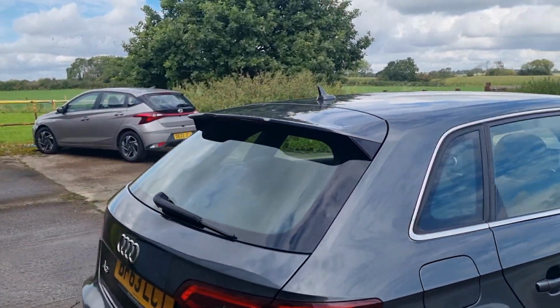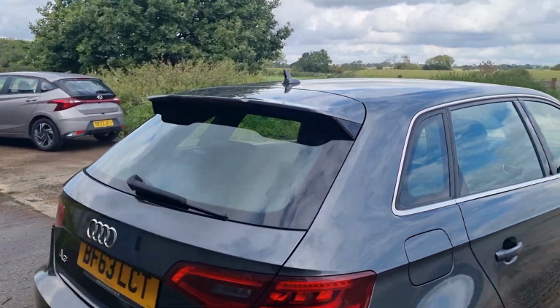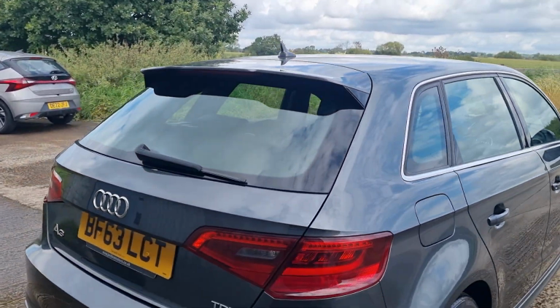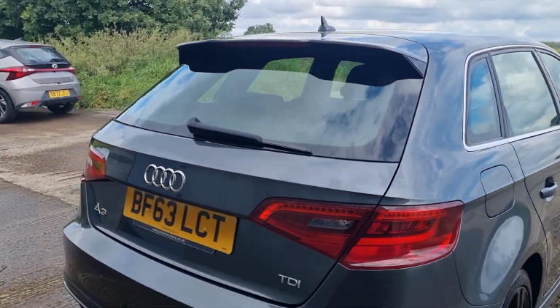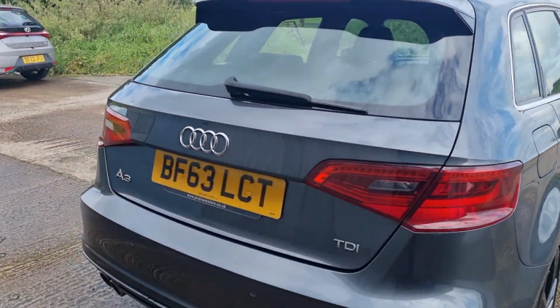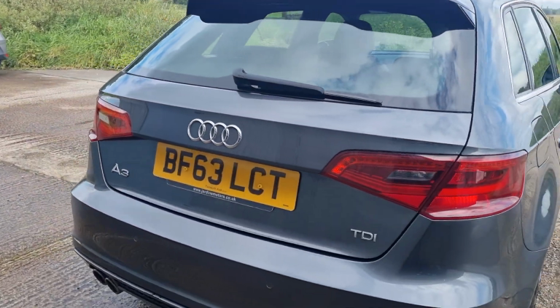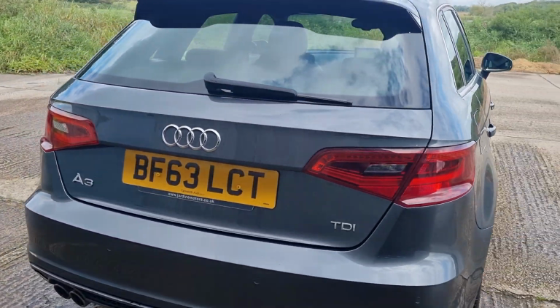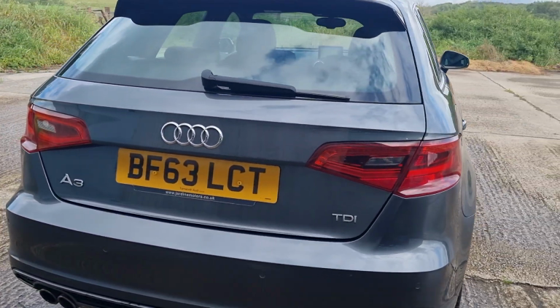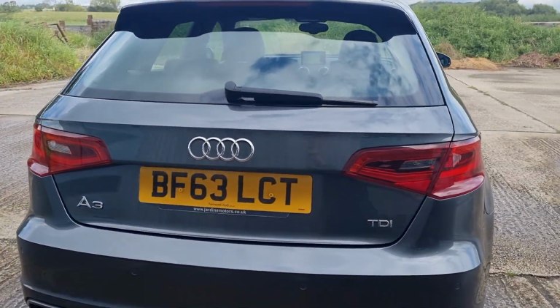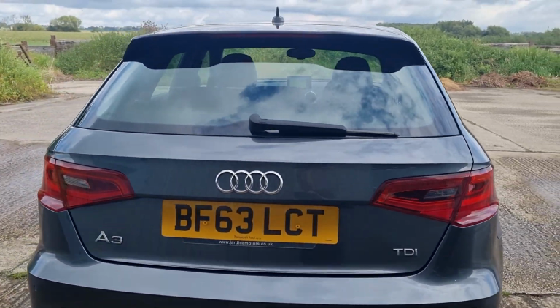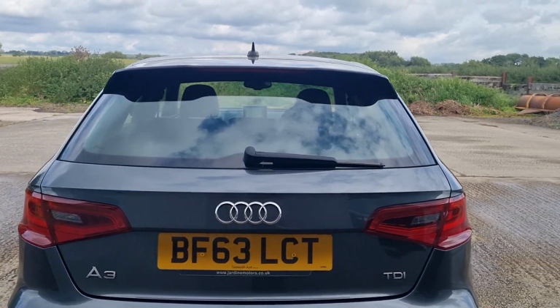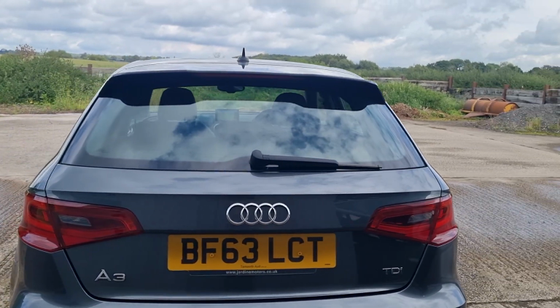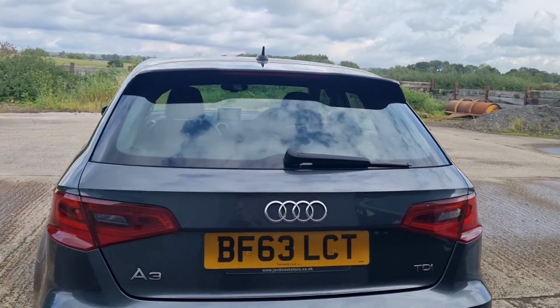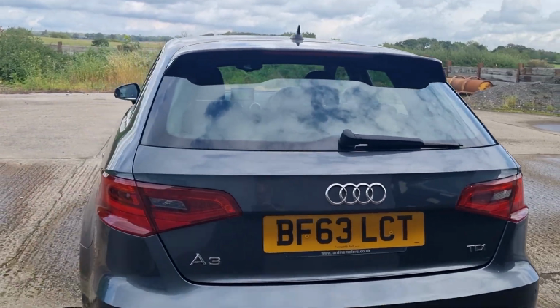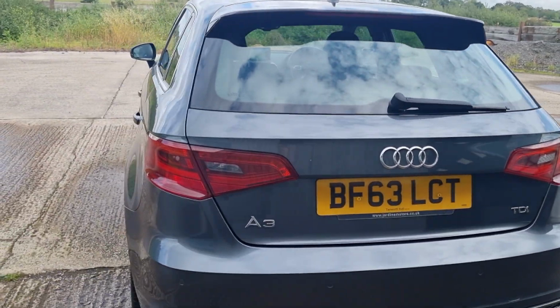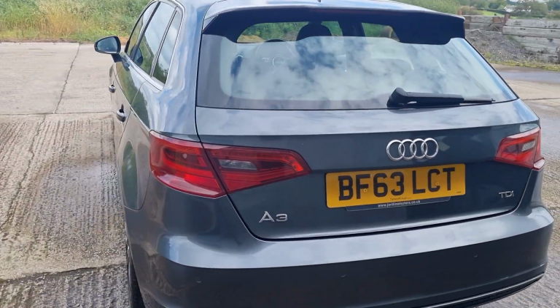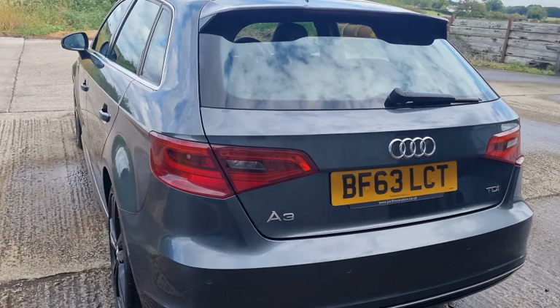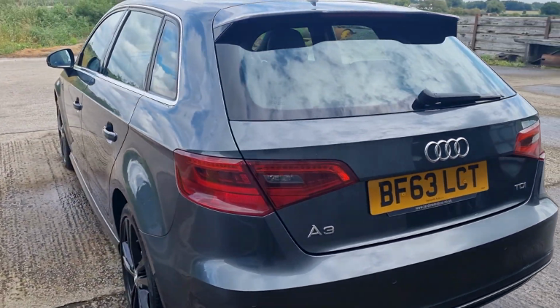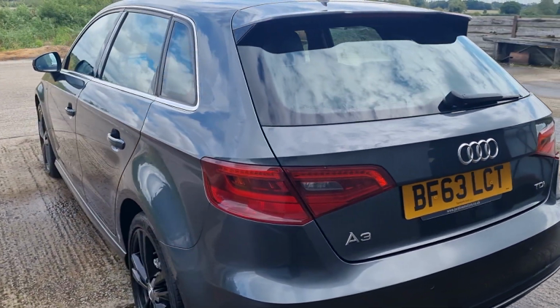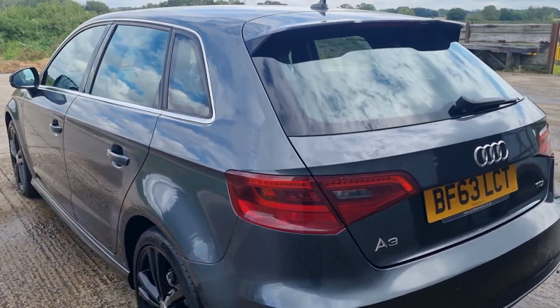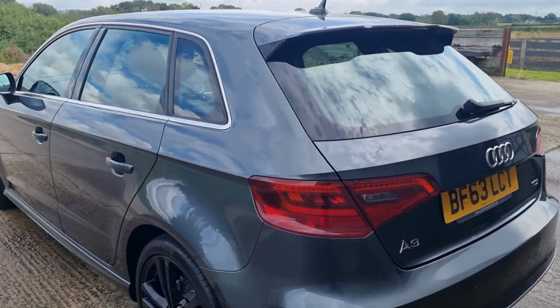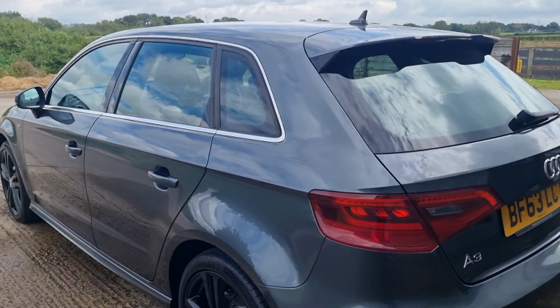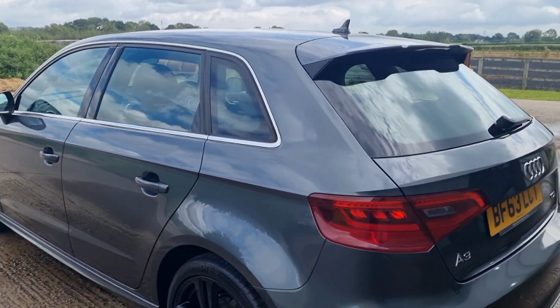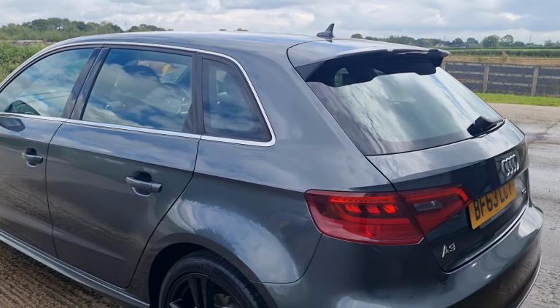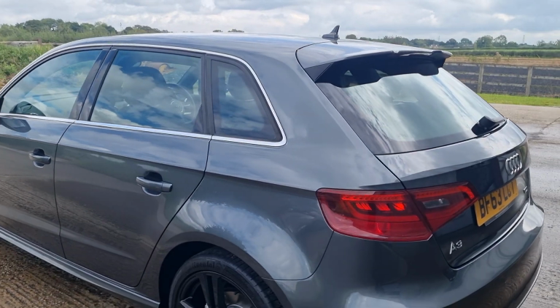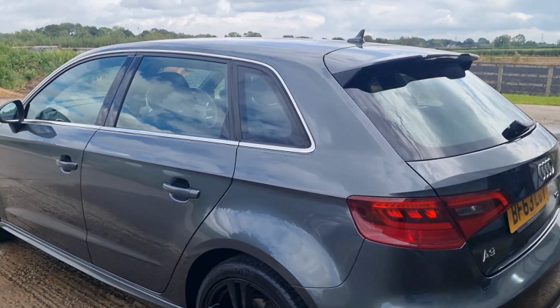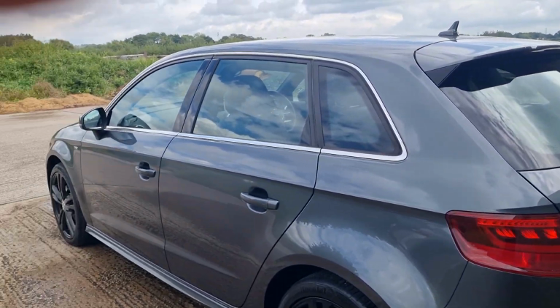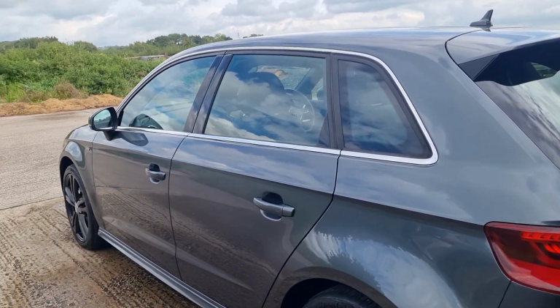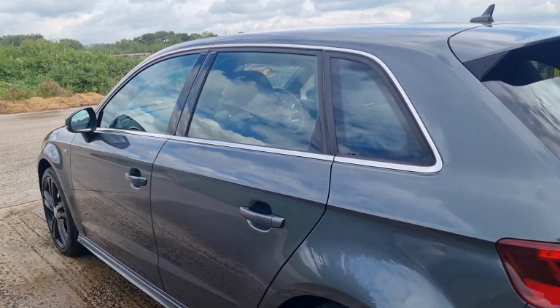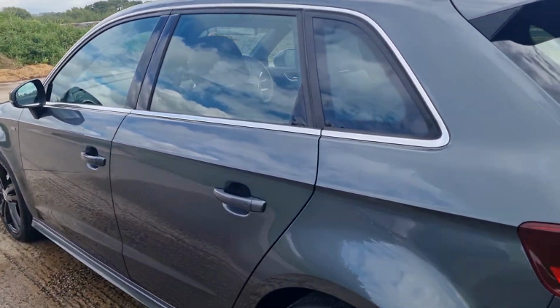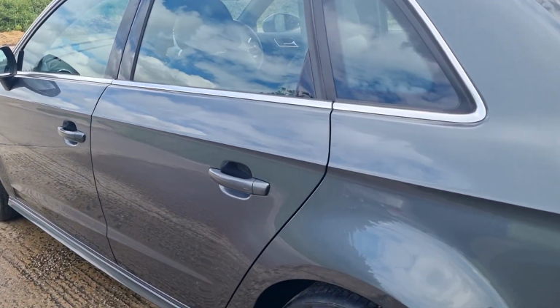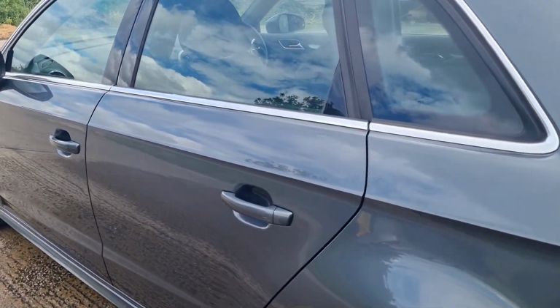Loads of economy. The previous owner was getting 58 miles to the gallon, which is absolutely brilliant for the power. And I think it's only £20 a year to tax it. How do they do it?